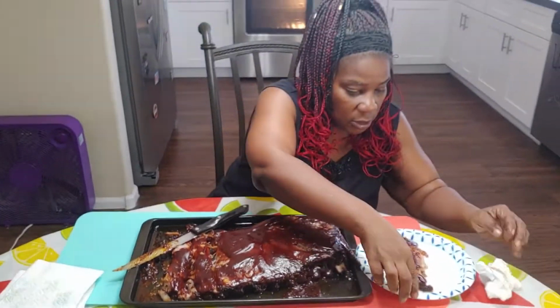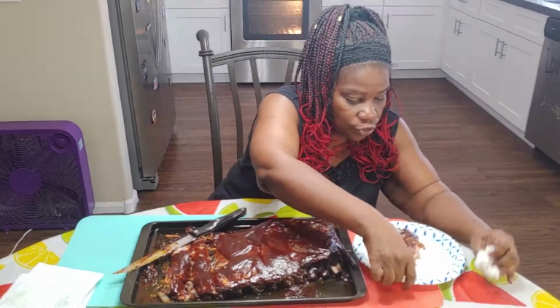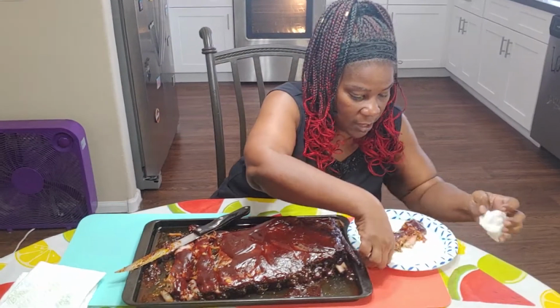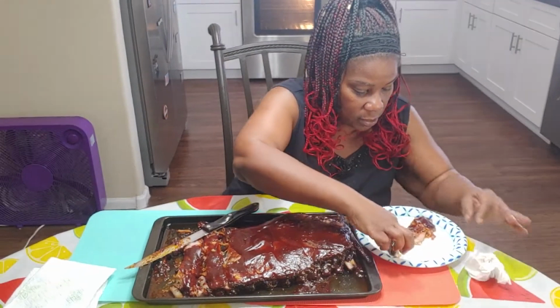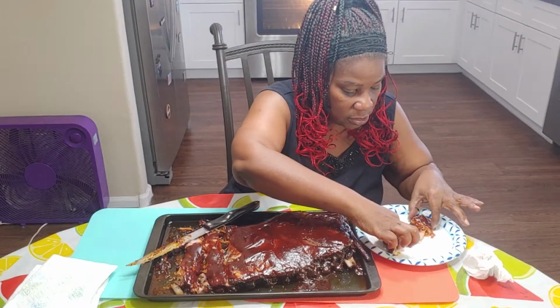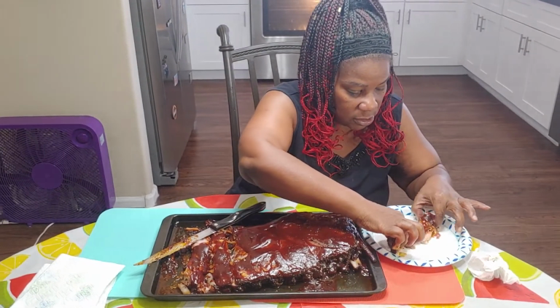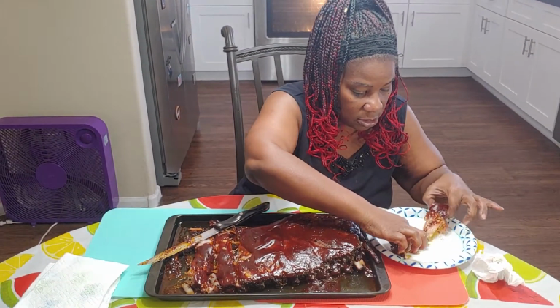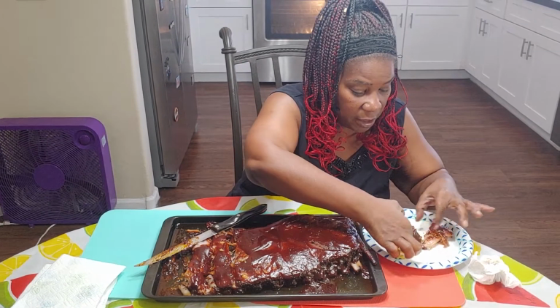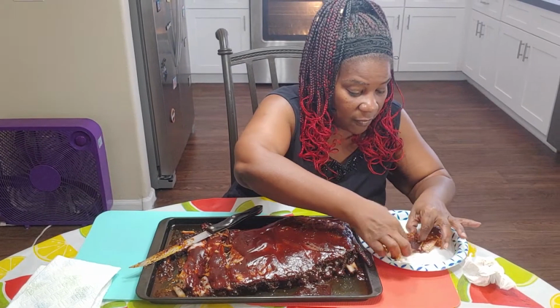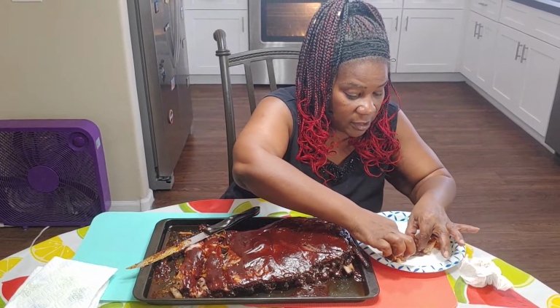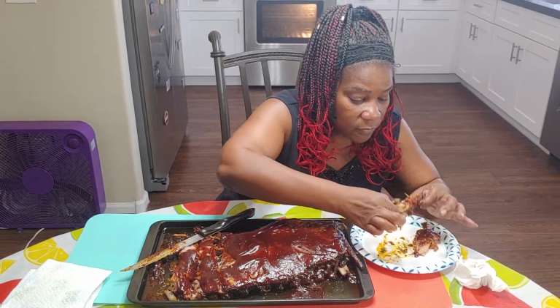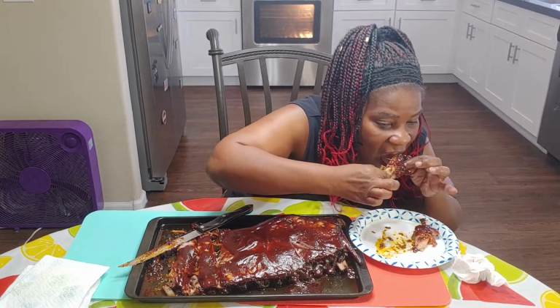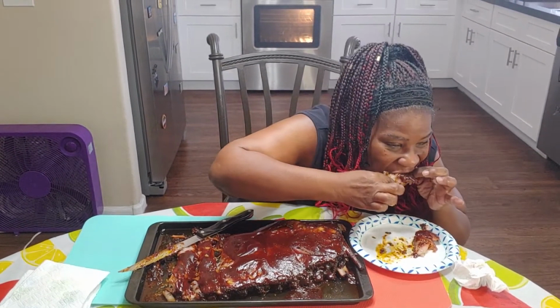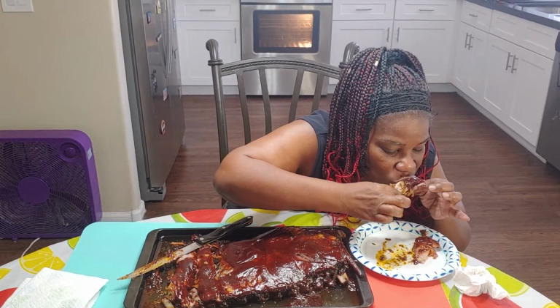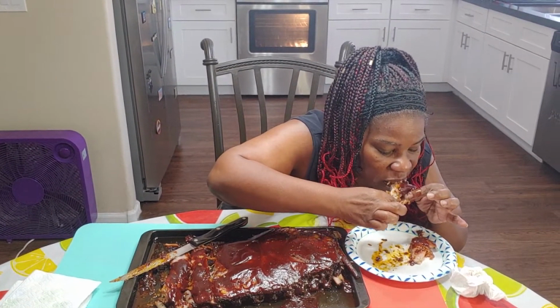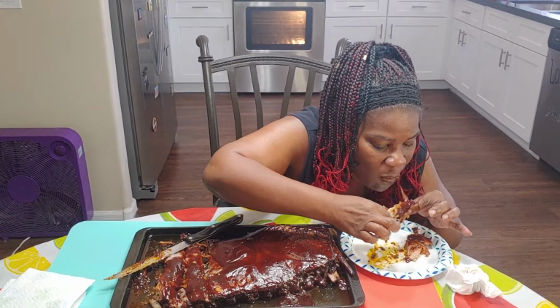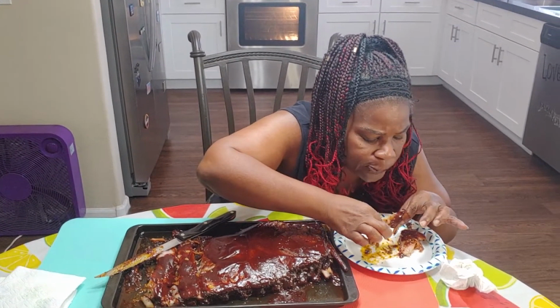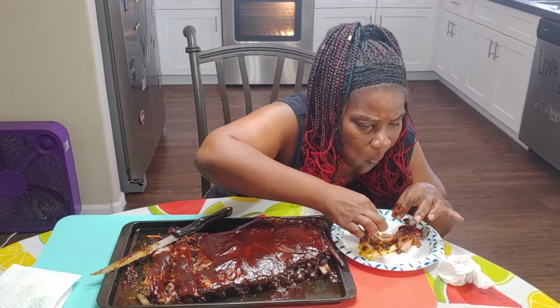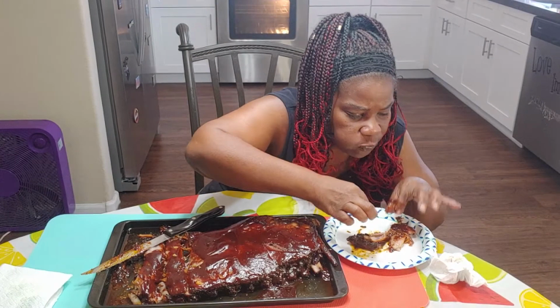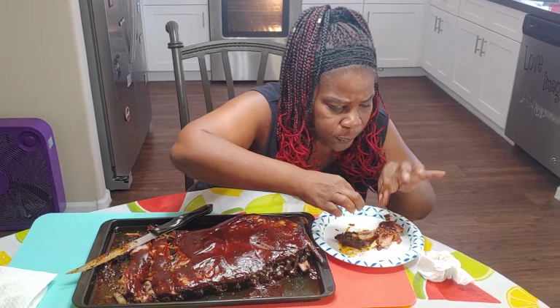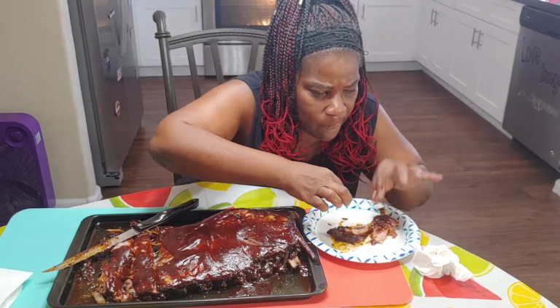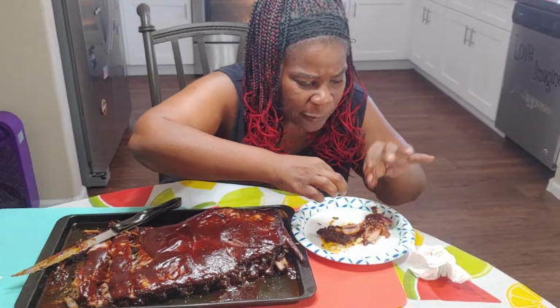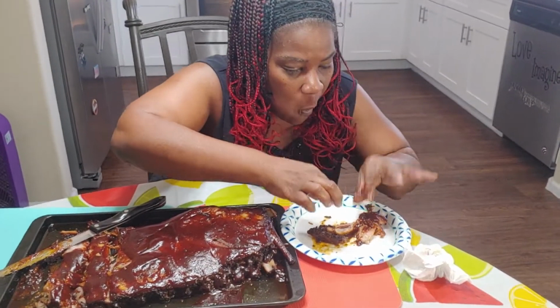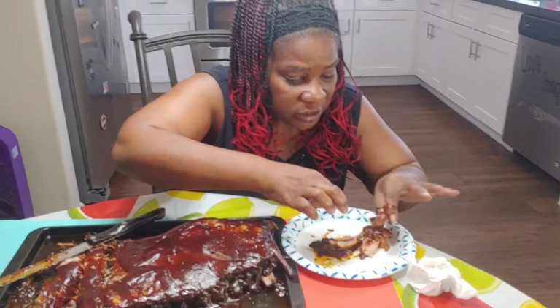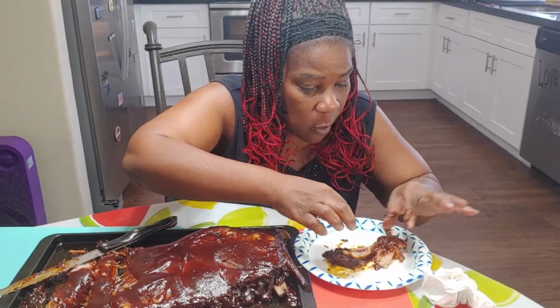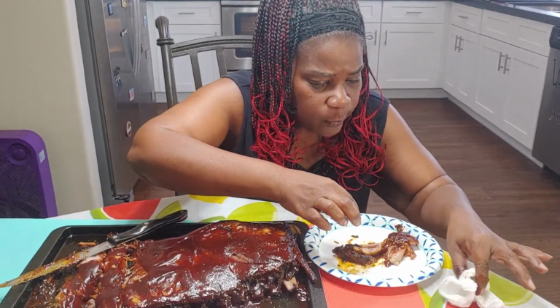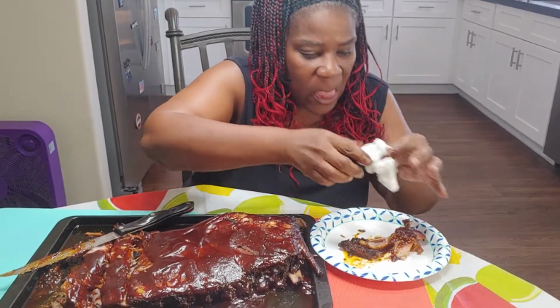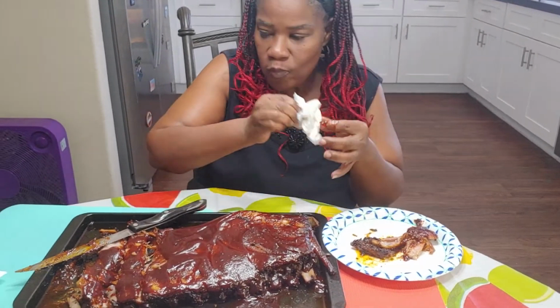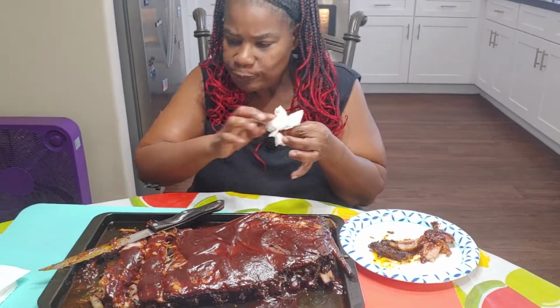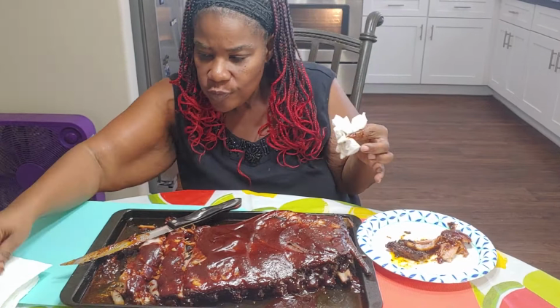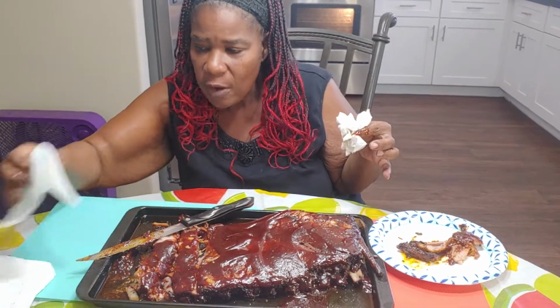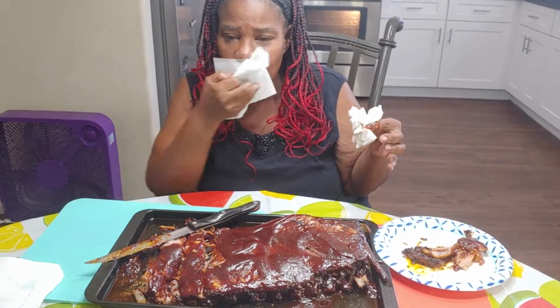Let me try it. I'm going to pick it up like this. Oh my goodness, y'all. This is great.